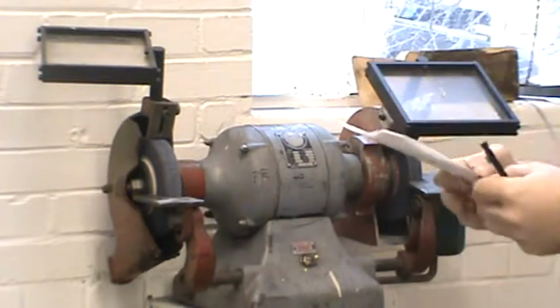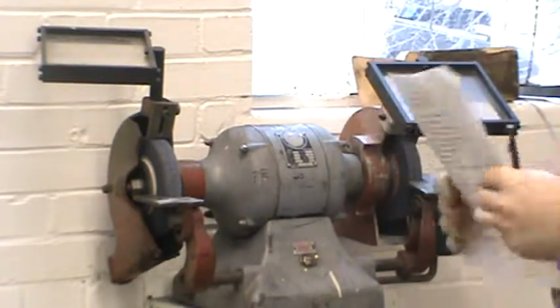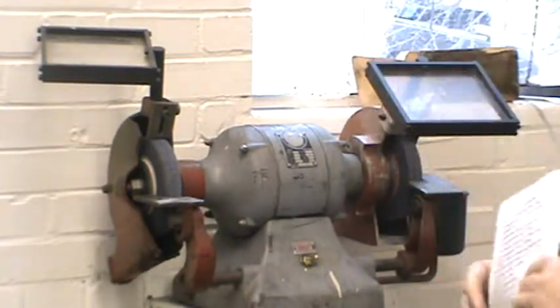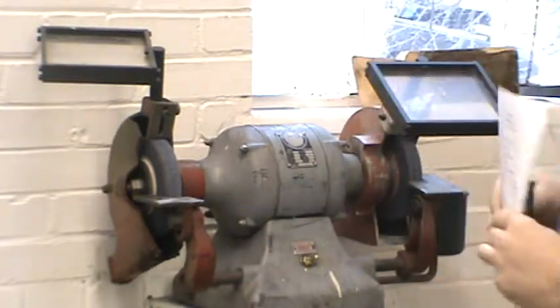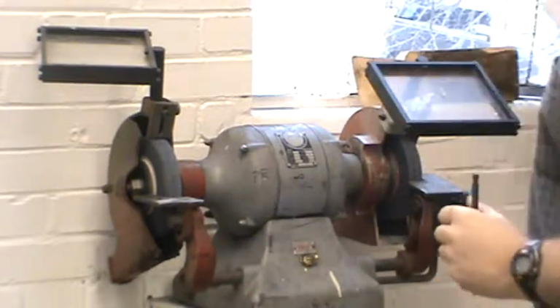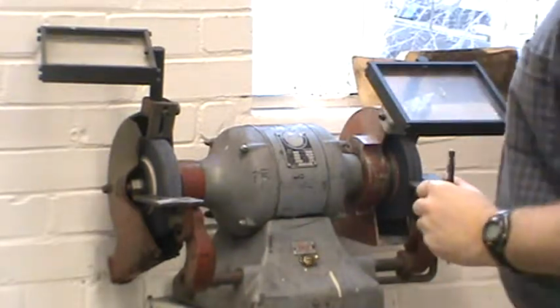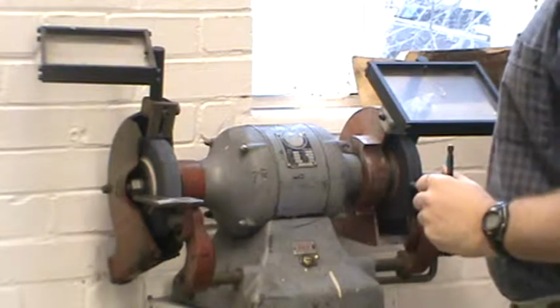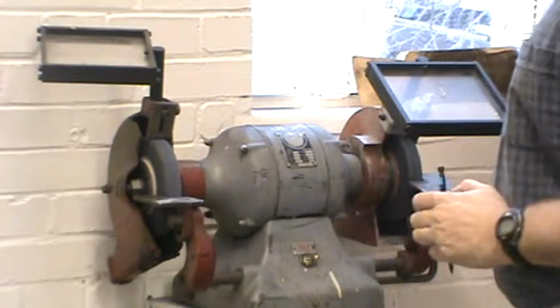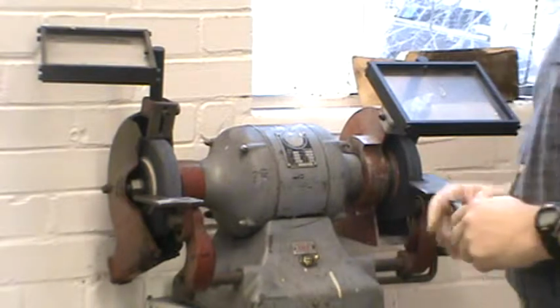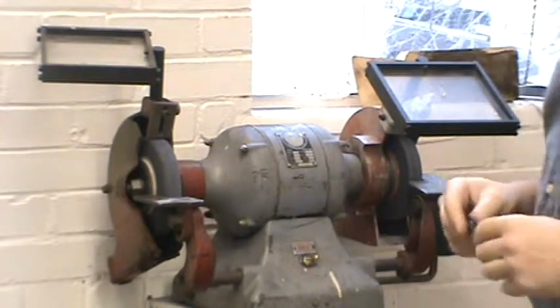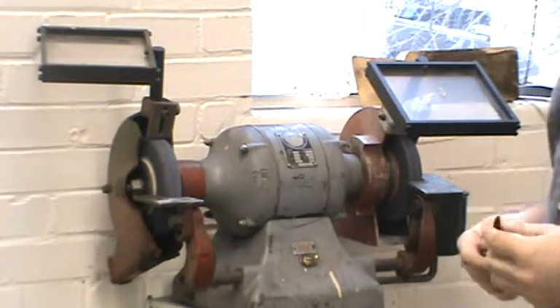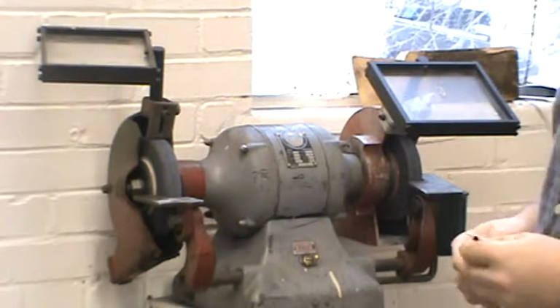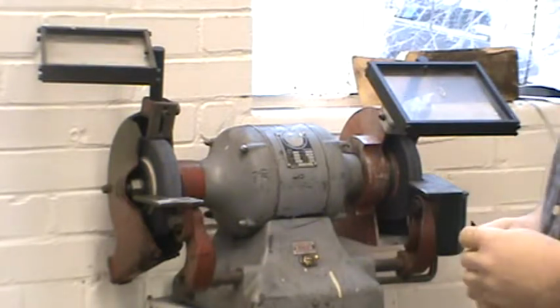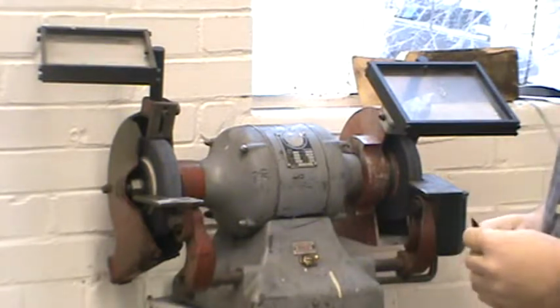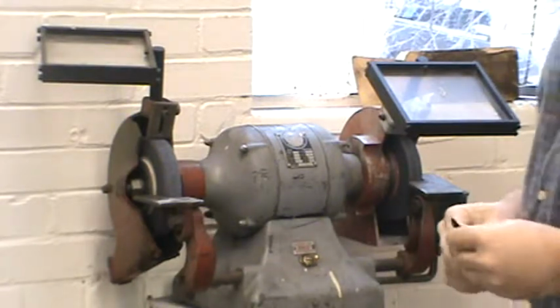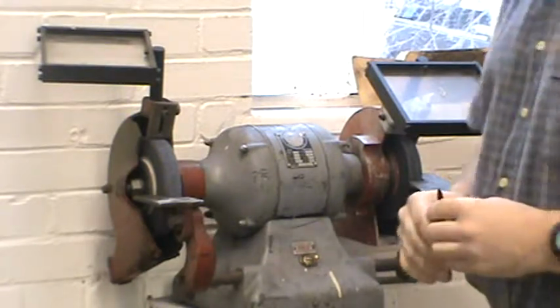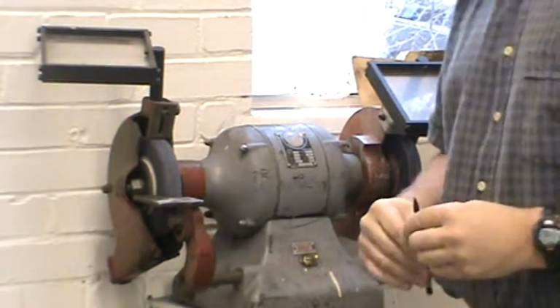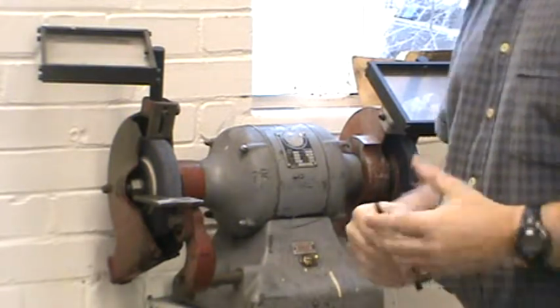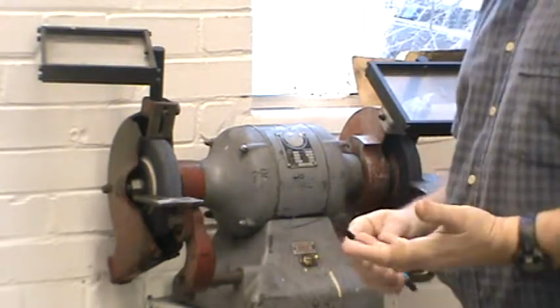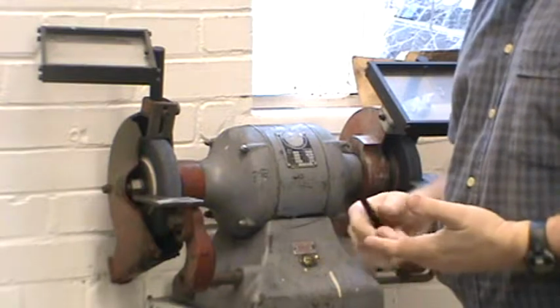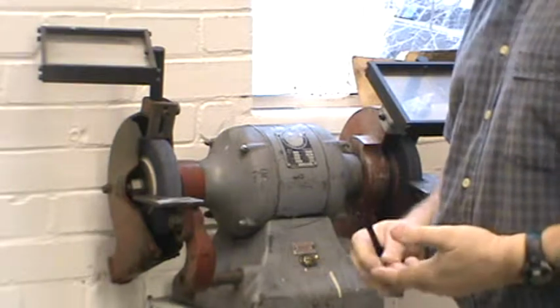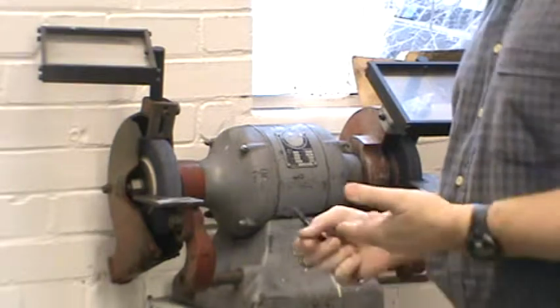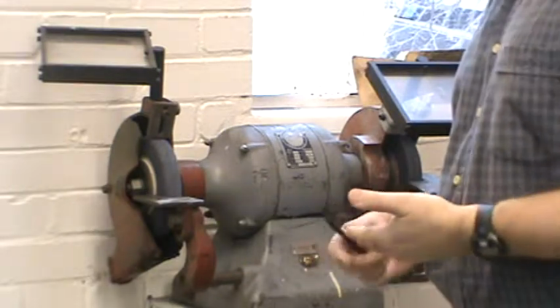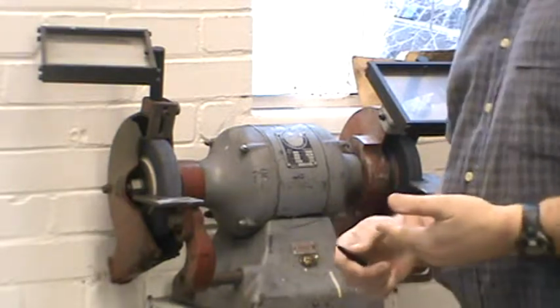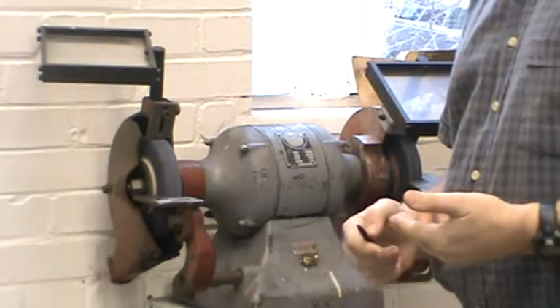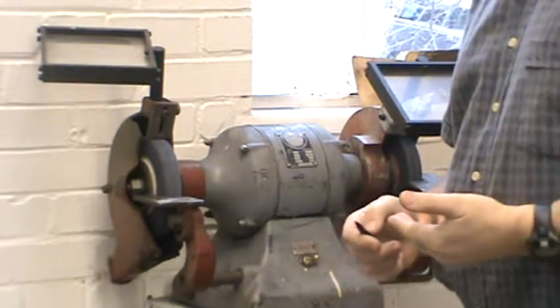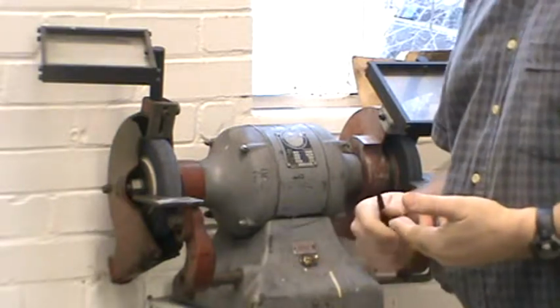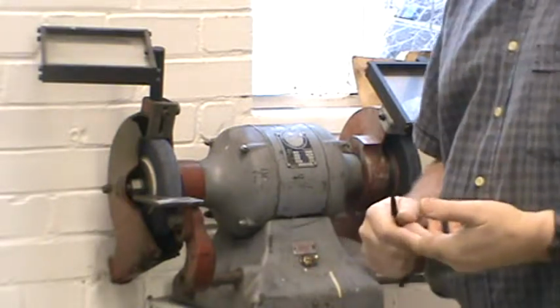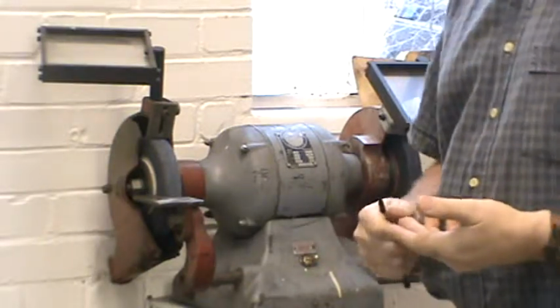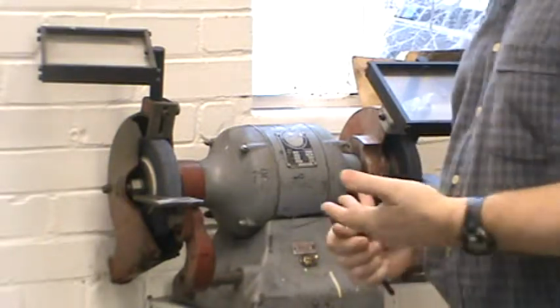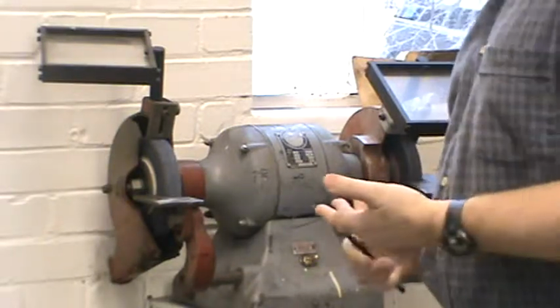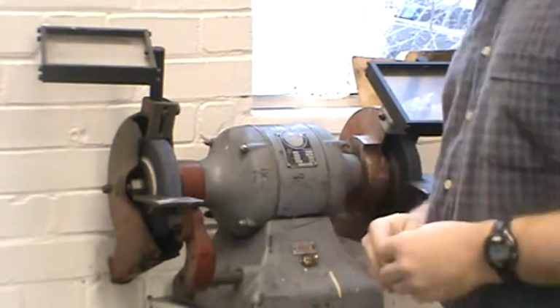You never want to wear gloves on a grinder either. In fact, we don't wear gloves in the machine shop very often, because if your hand is in a glove and the glove gets caught in the machine, the glove will pull your hand into the machine.